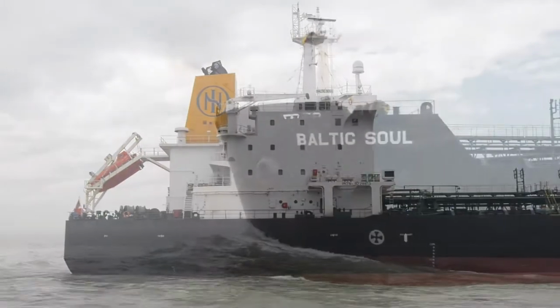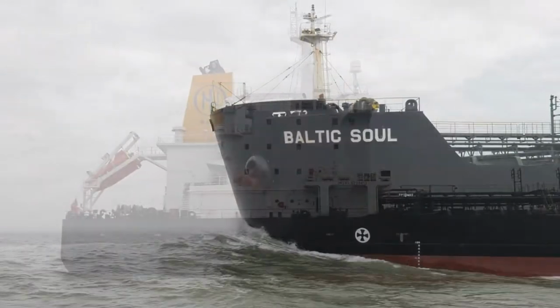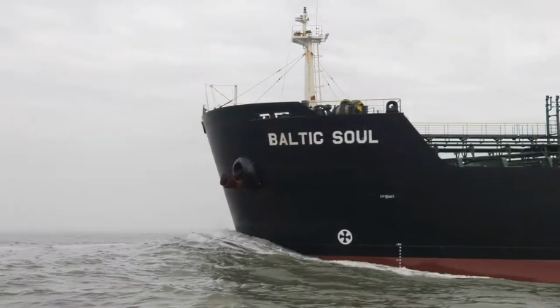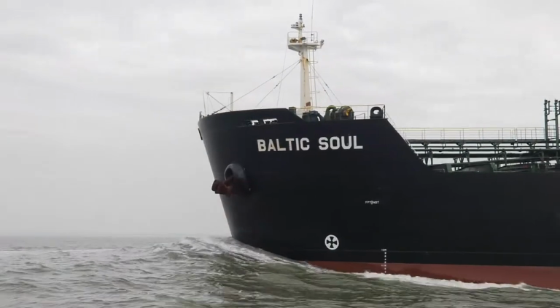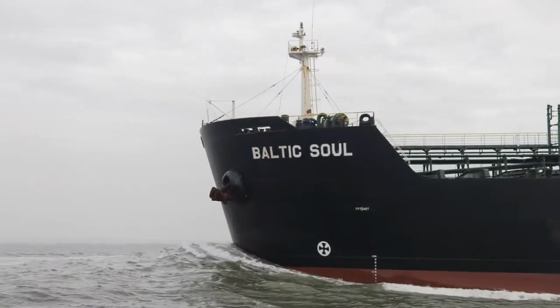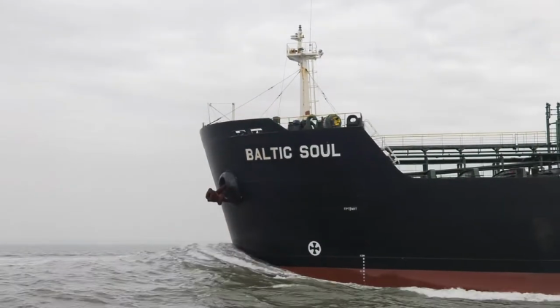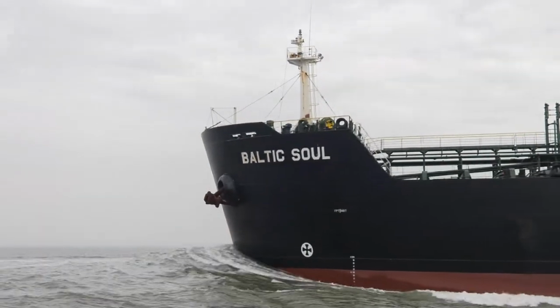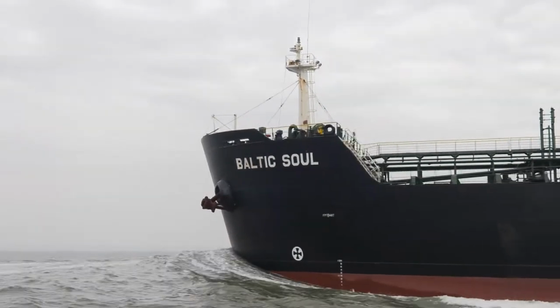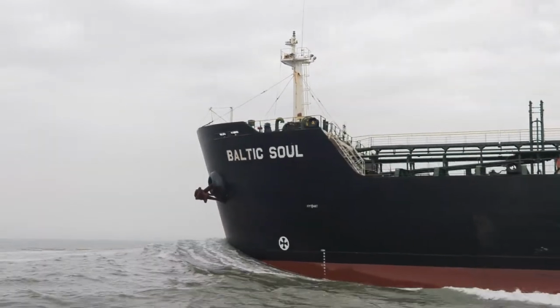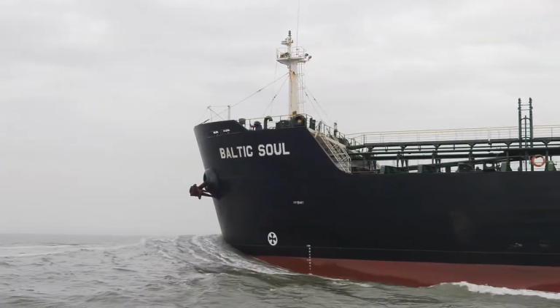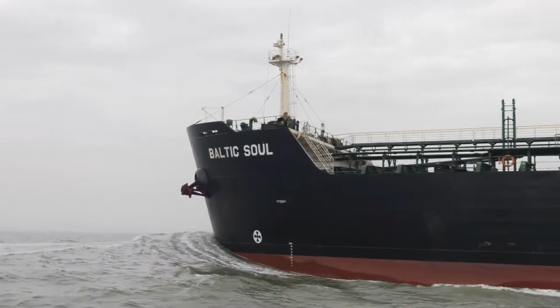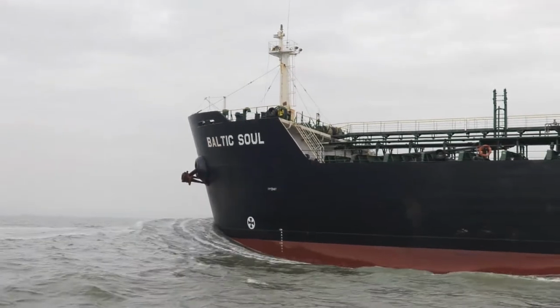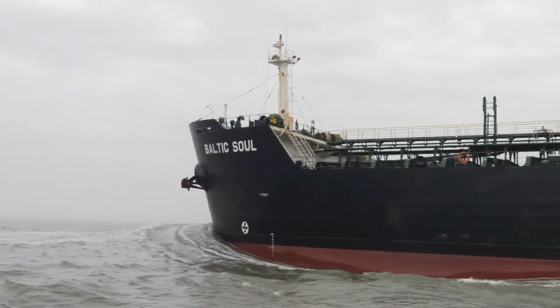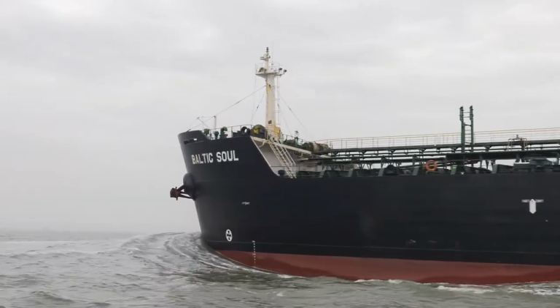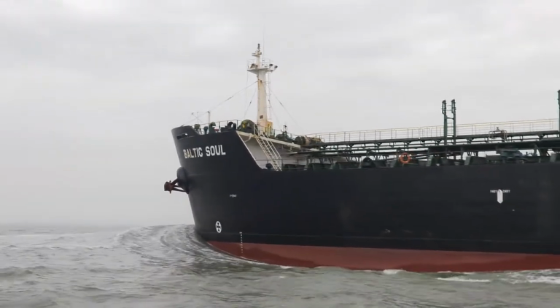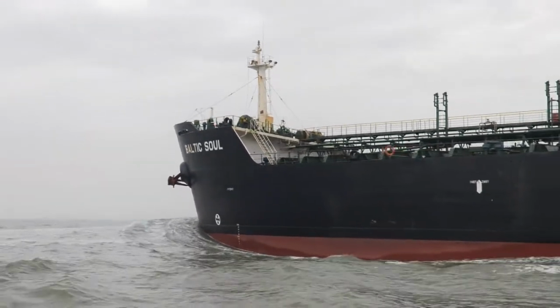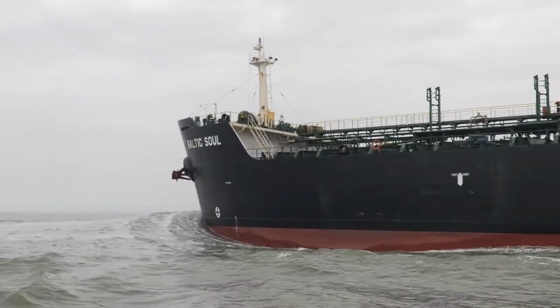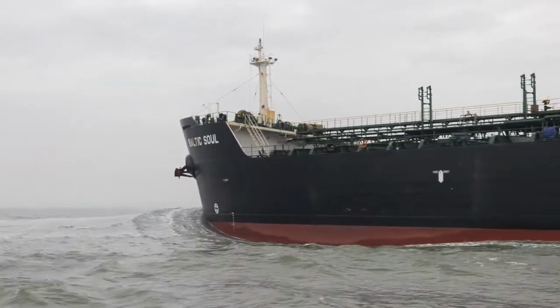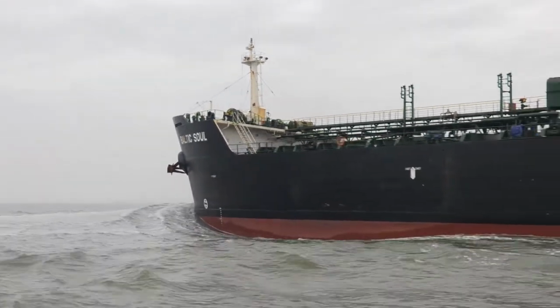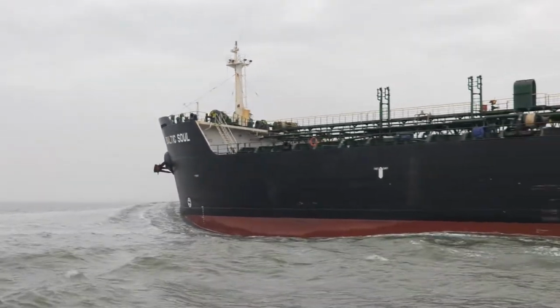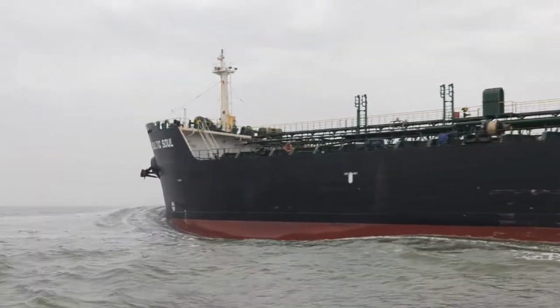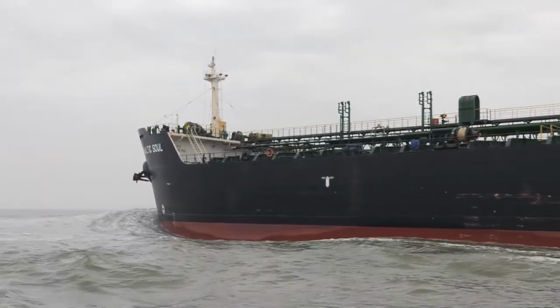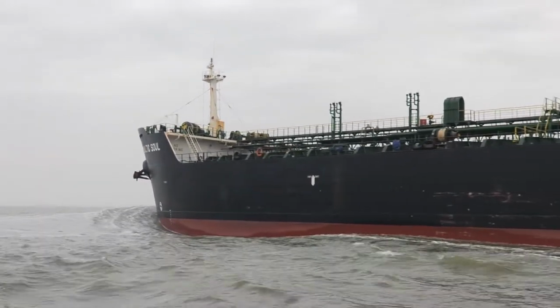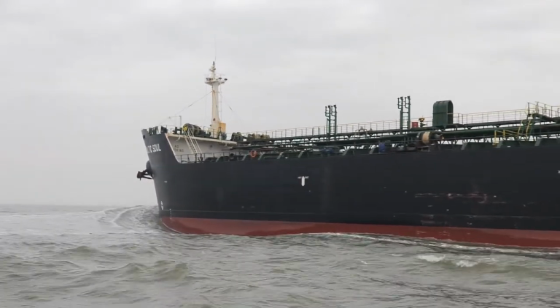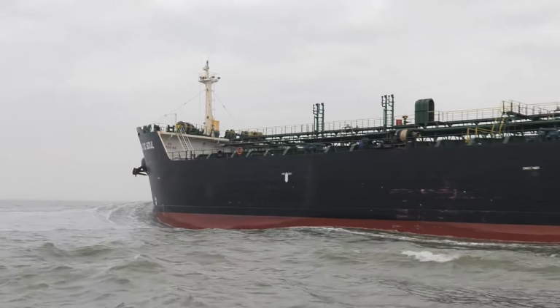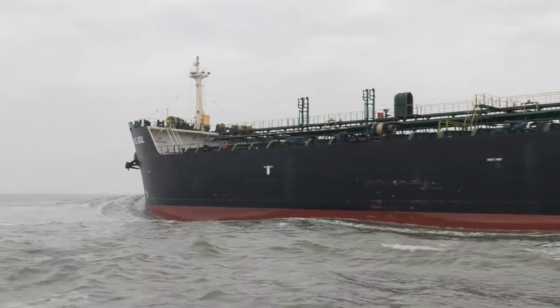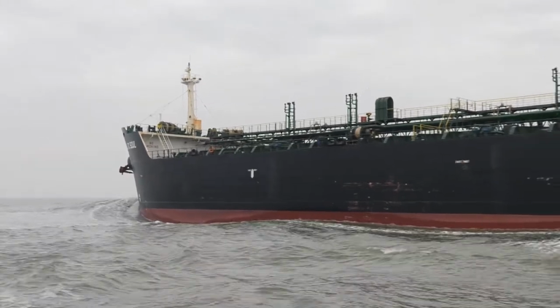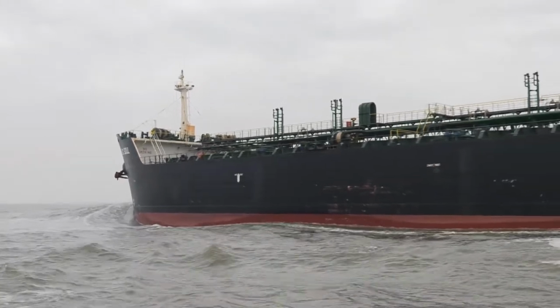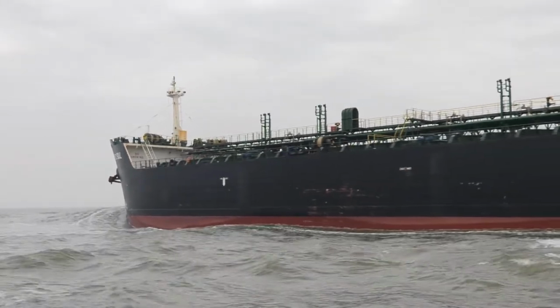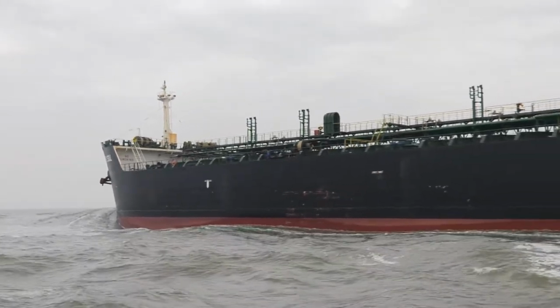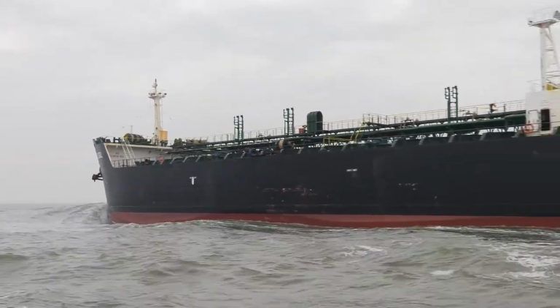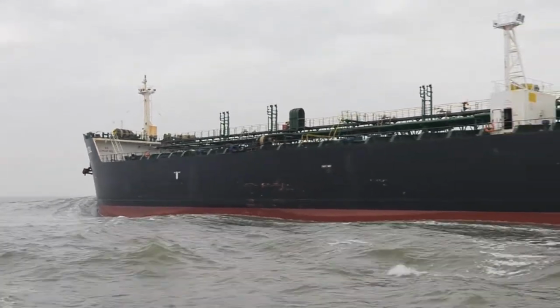The Baltic Soul loaded 42,000 cubes of gasoline in Sweden and is on the final leg of her 36-hour journey. She will be discharging her full cargo into Navigator Terminals in West Thurrock, Essex.